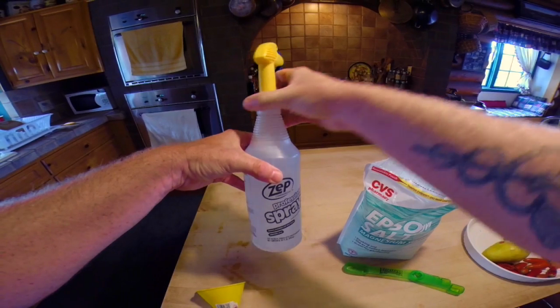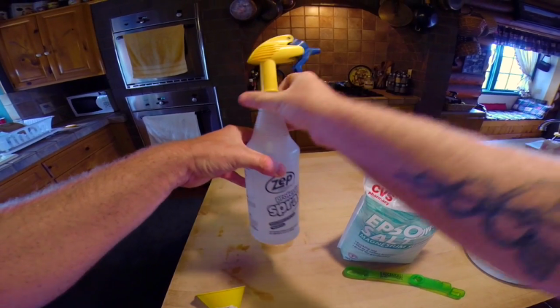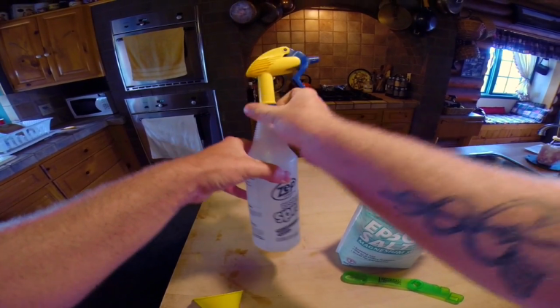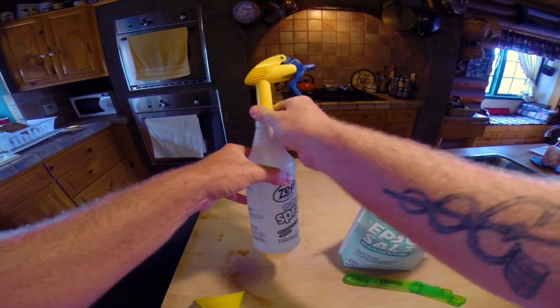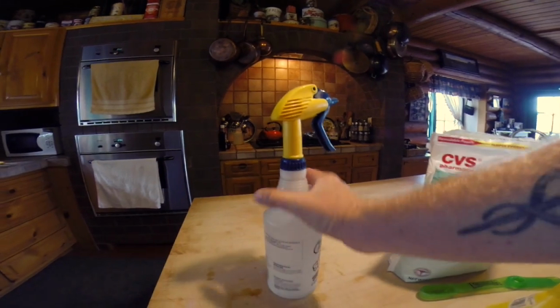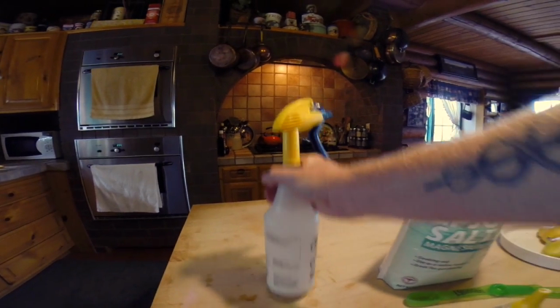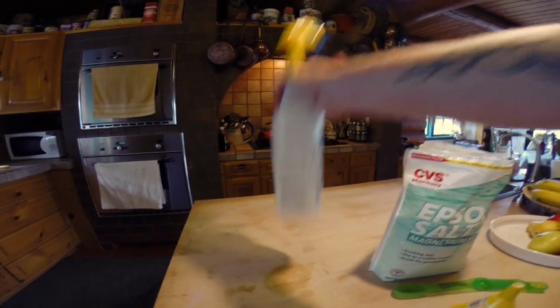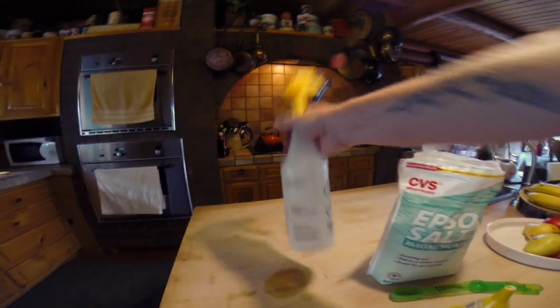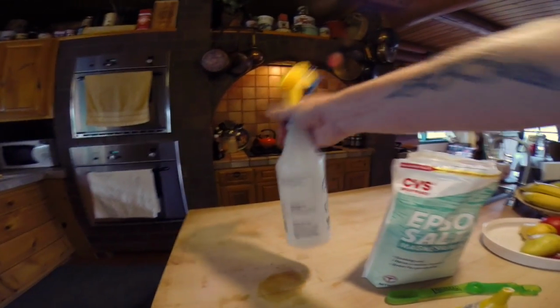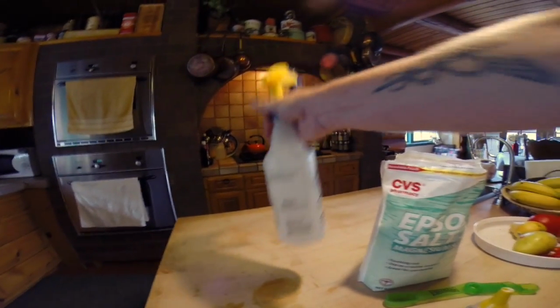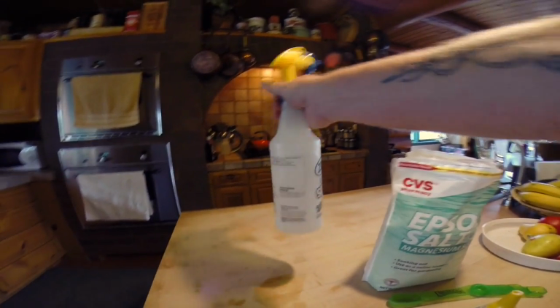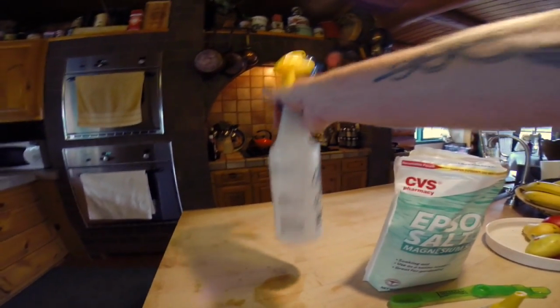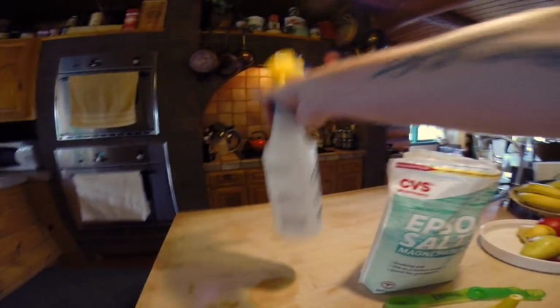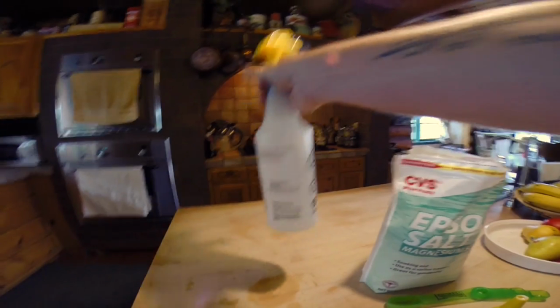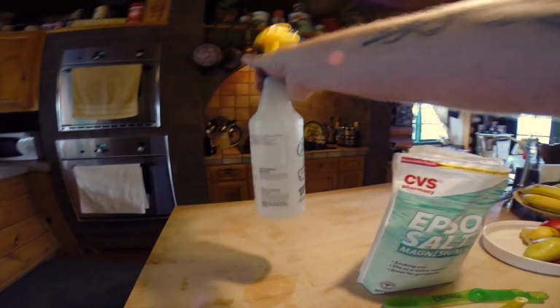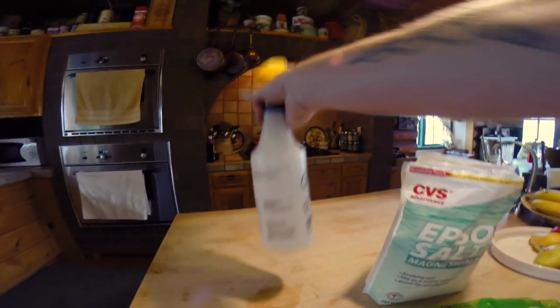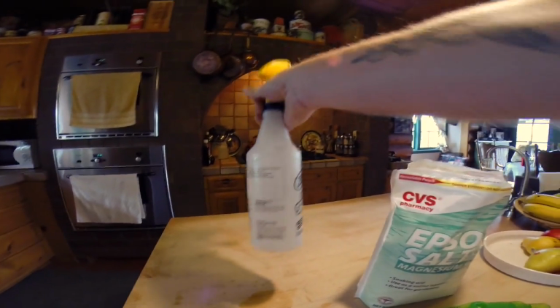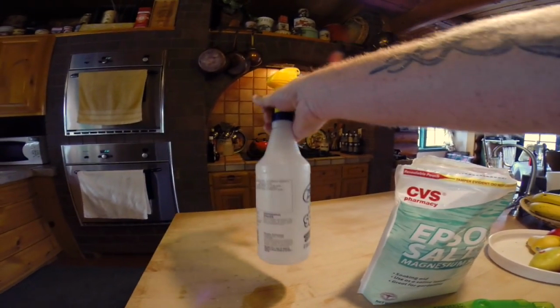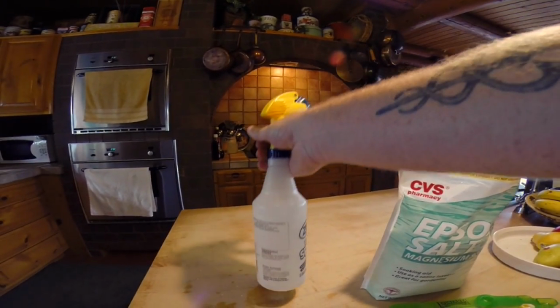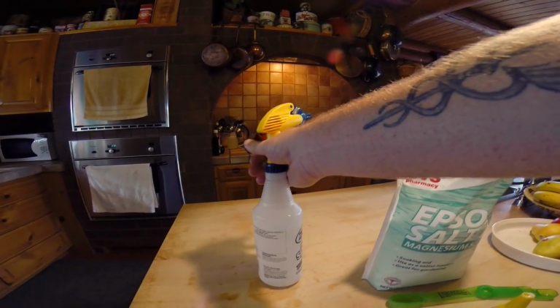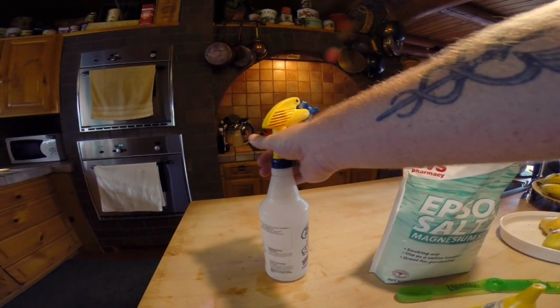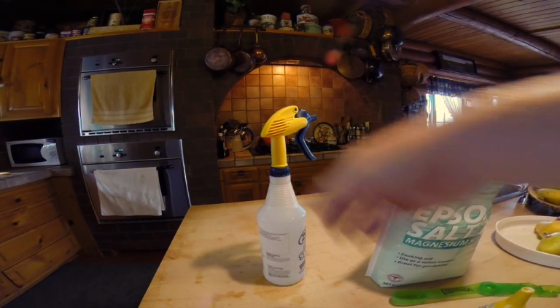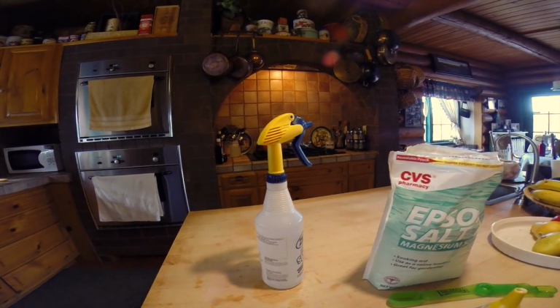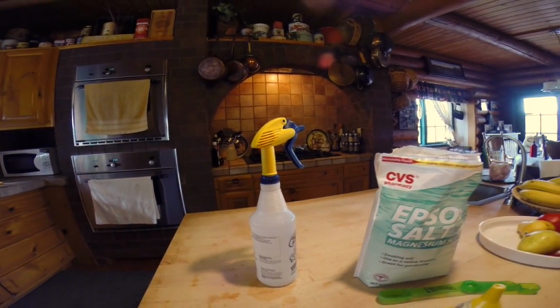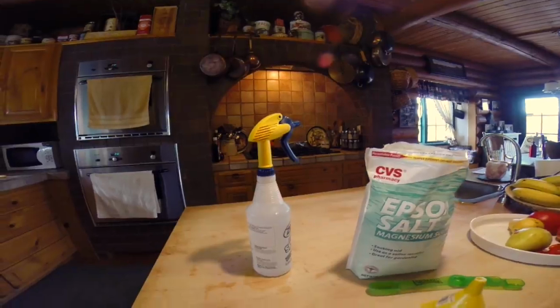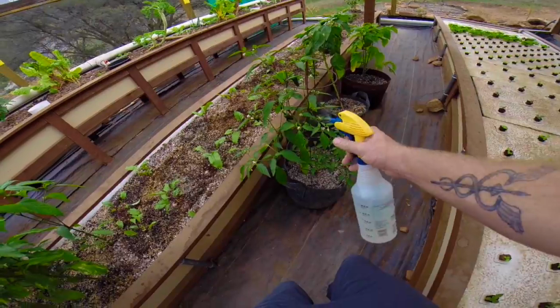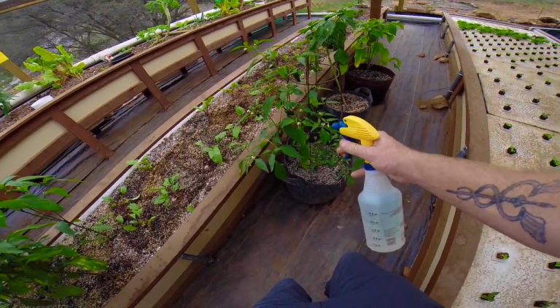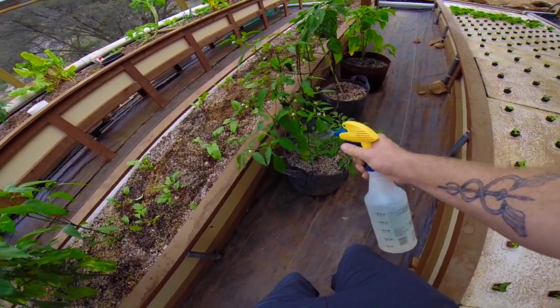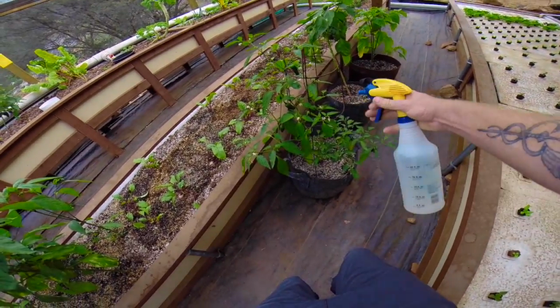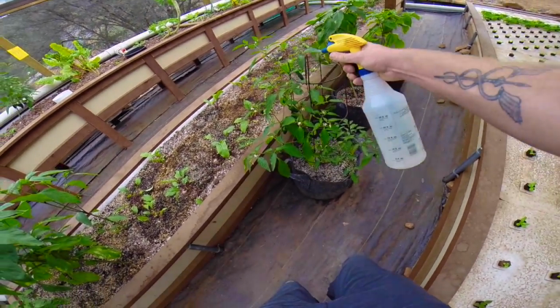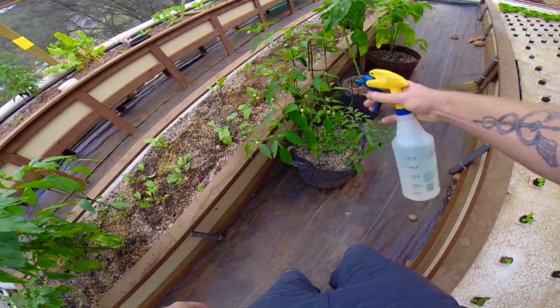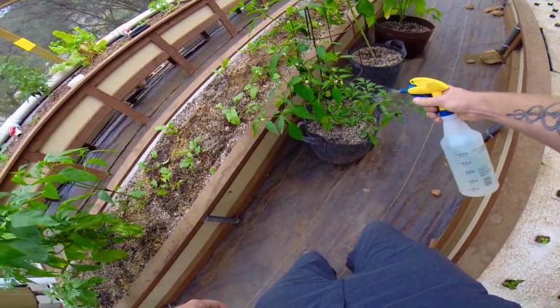So then just cap it up, shake it around a little bit, let it dissolve, and voila! Now you have a magnesium foliar spray that your plants will love.